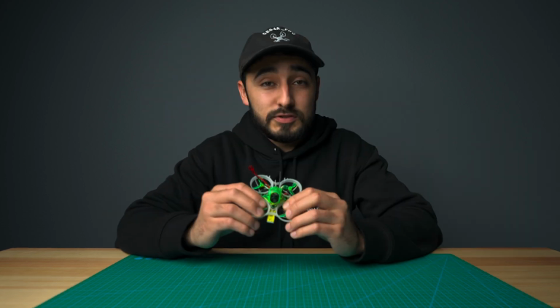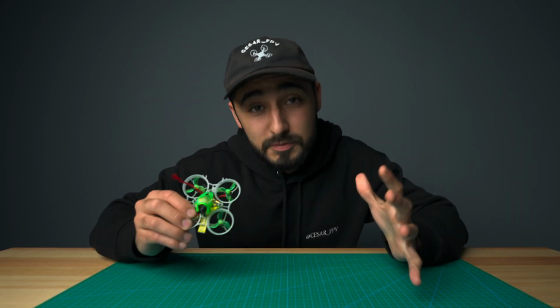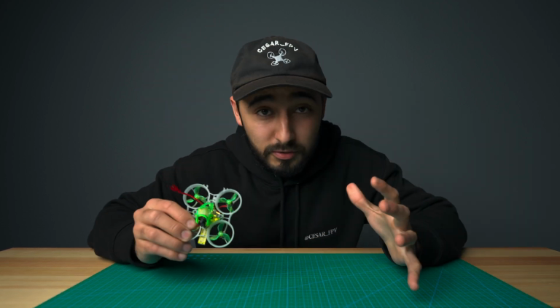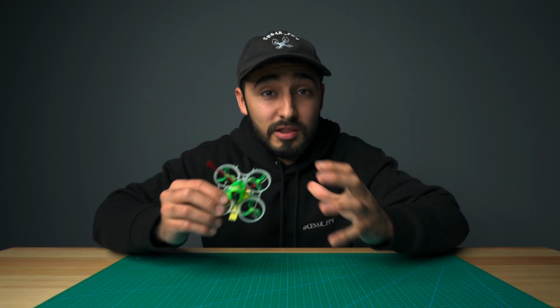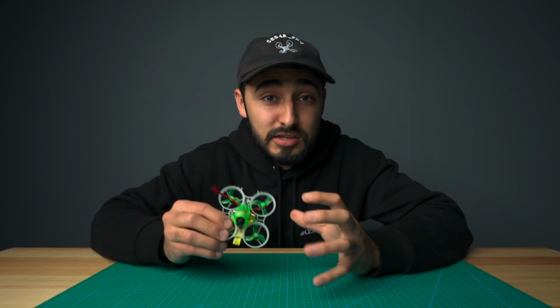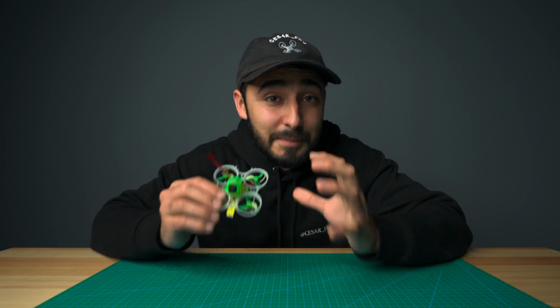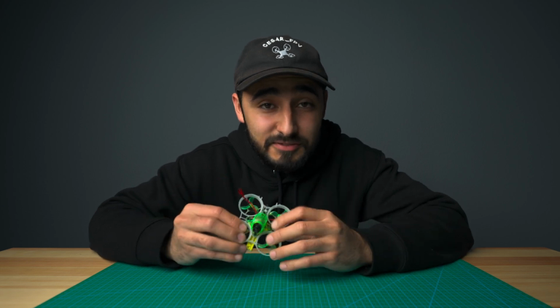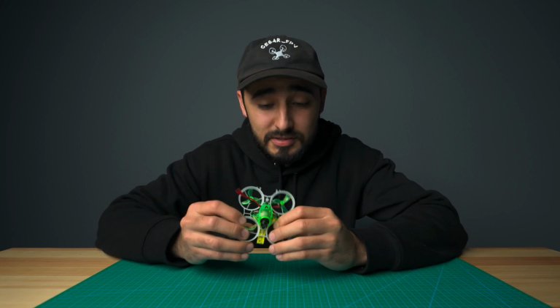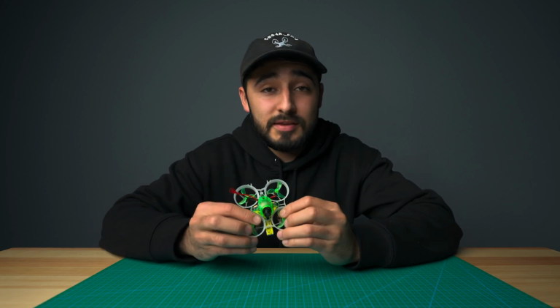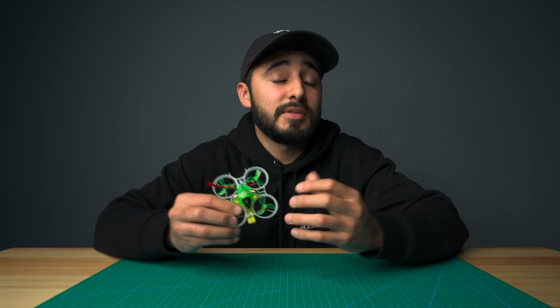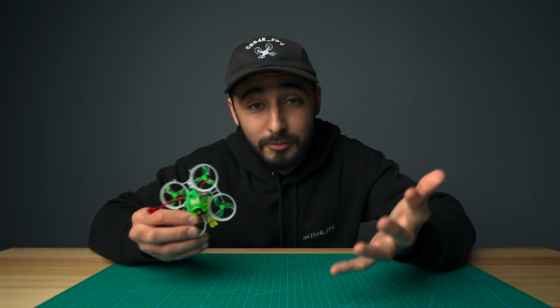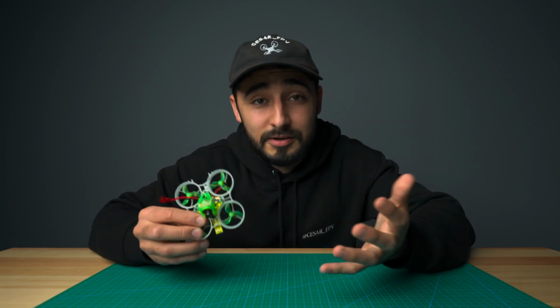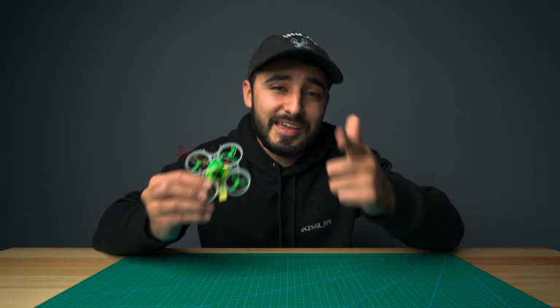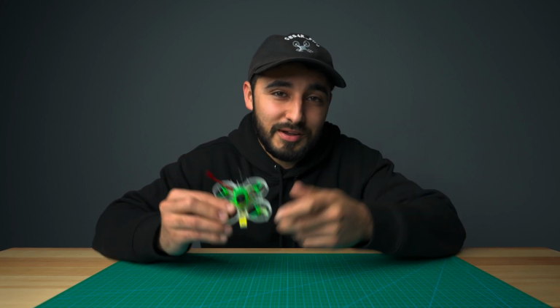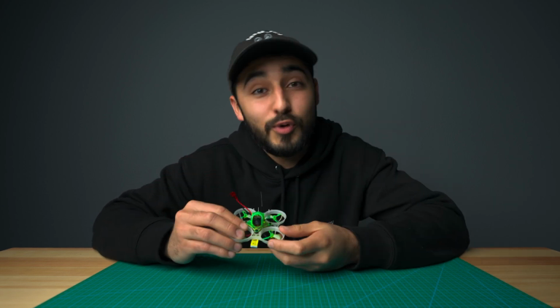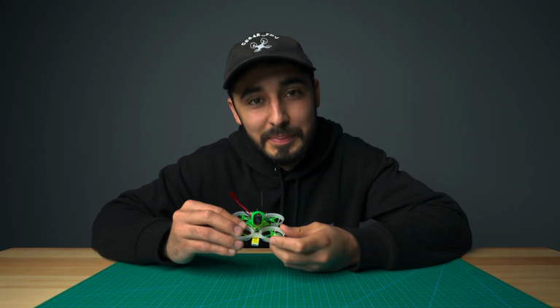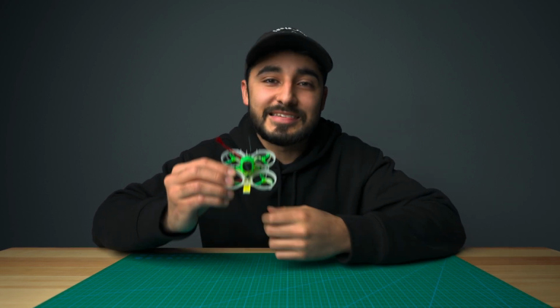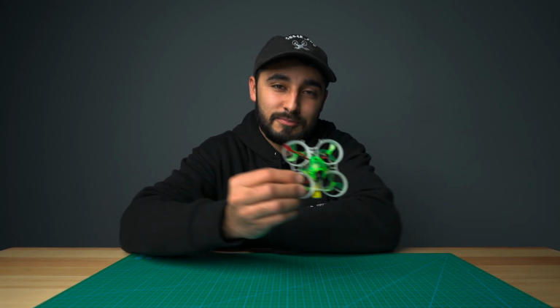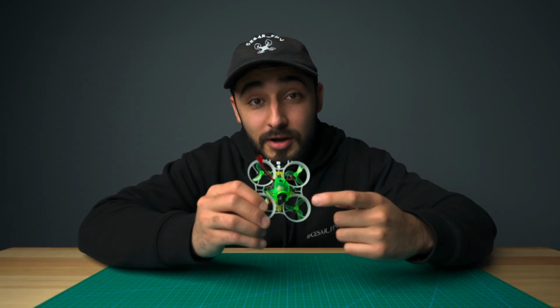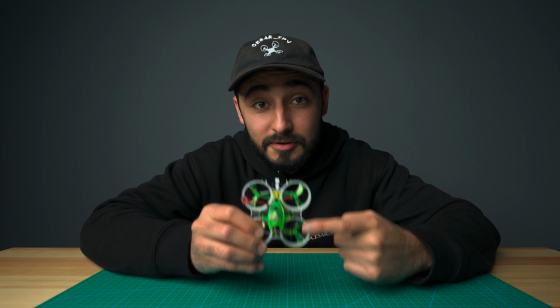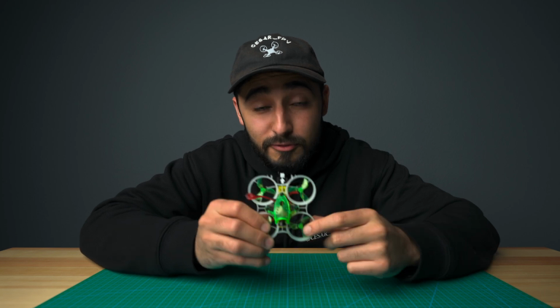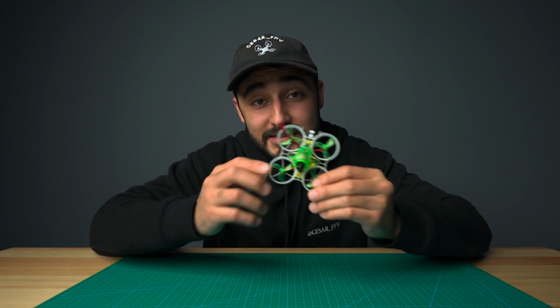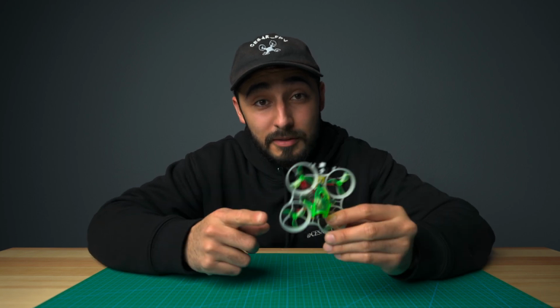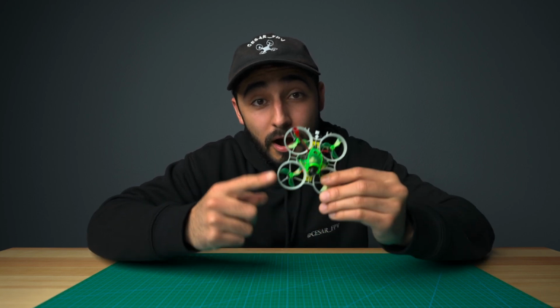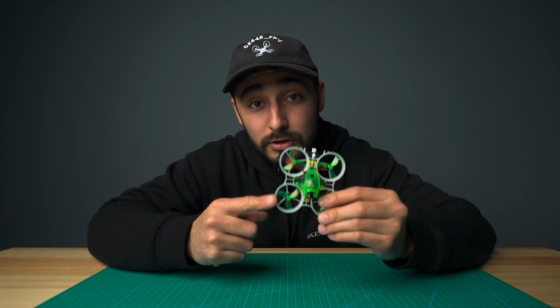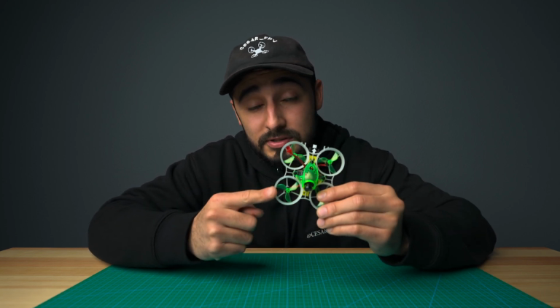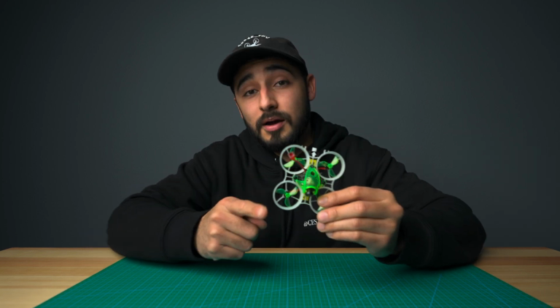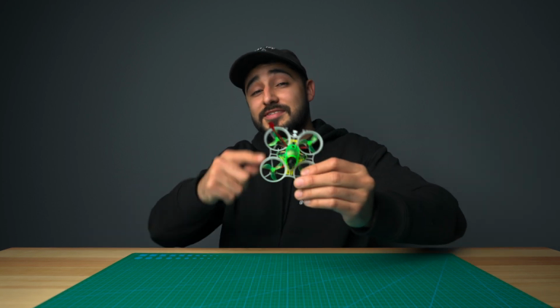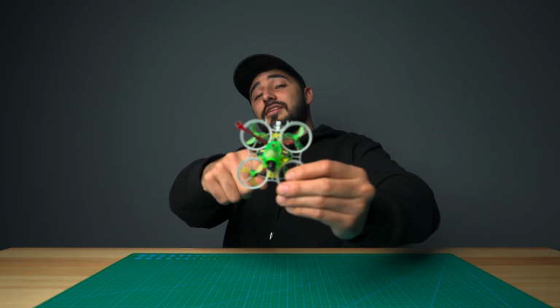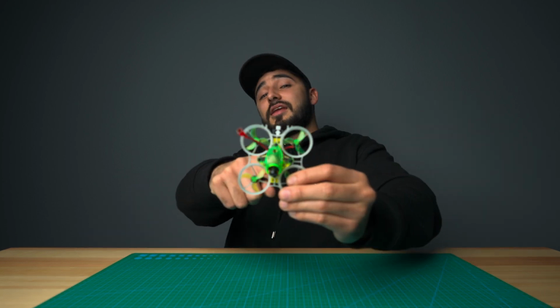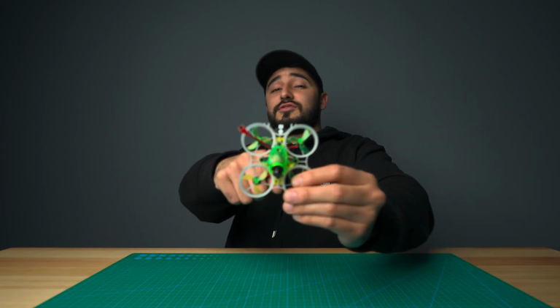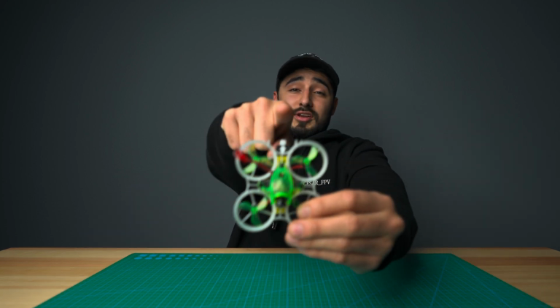You must be wondering with all of these new amazing features, the price has probably skyrocketed. Well, guess what? We are keeping it the same. The new Hummingbird V4 is now available on newbidrone.com for $79.99, so go check it out.